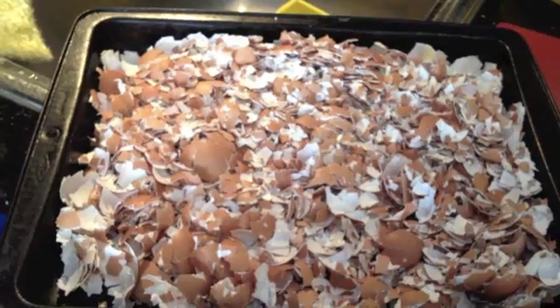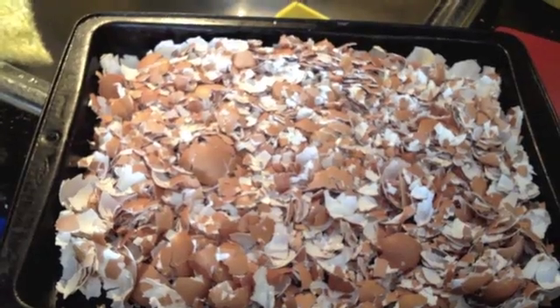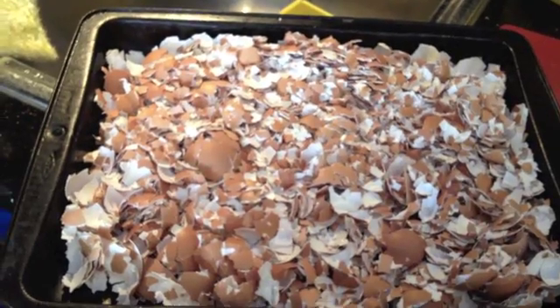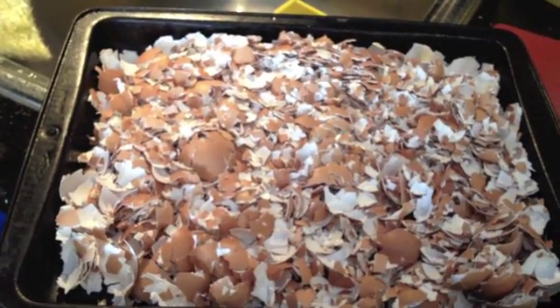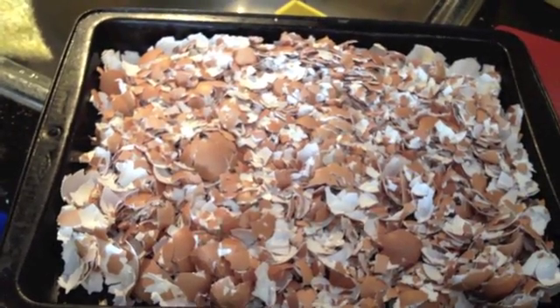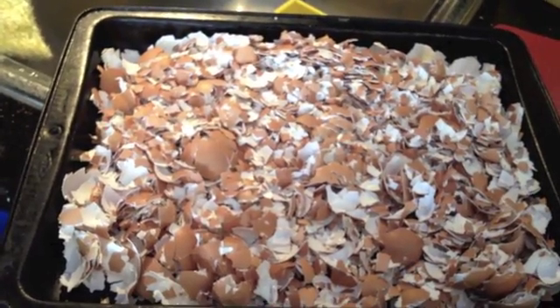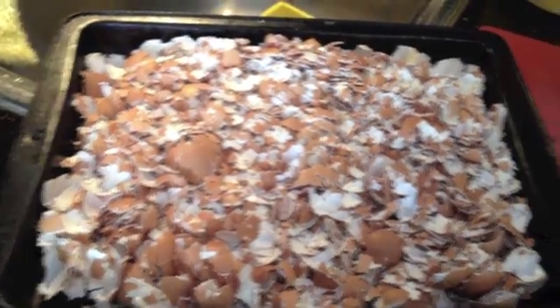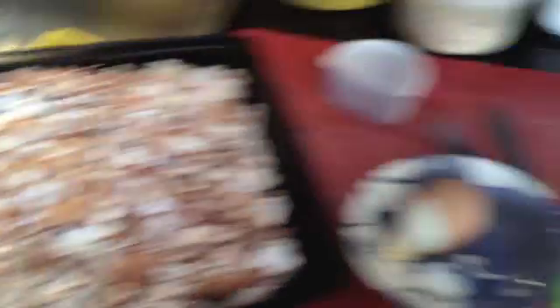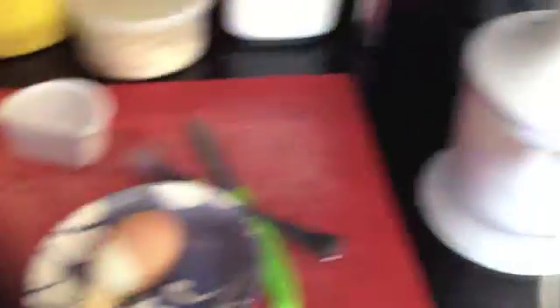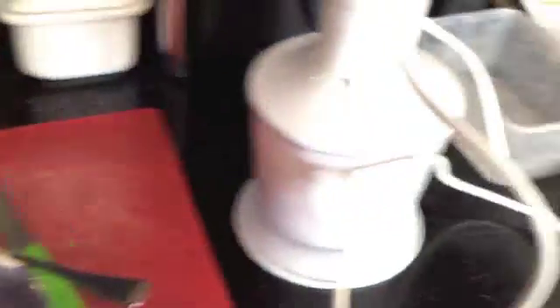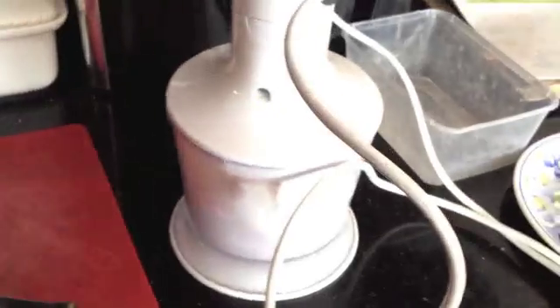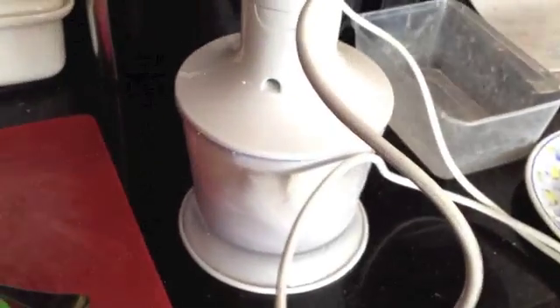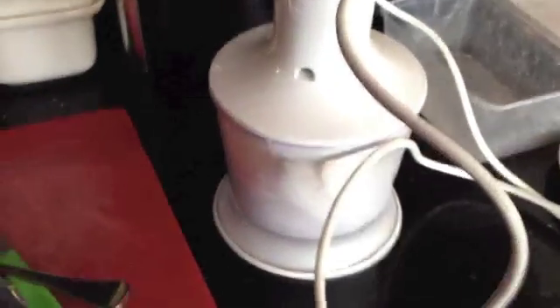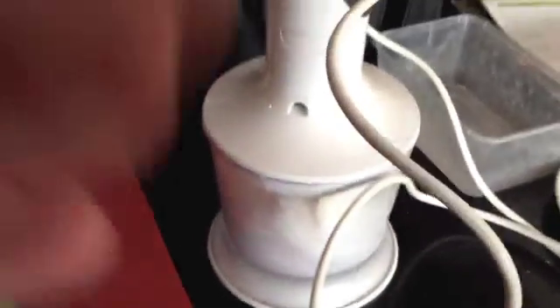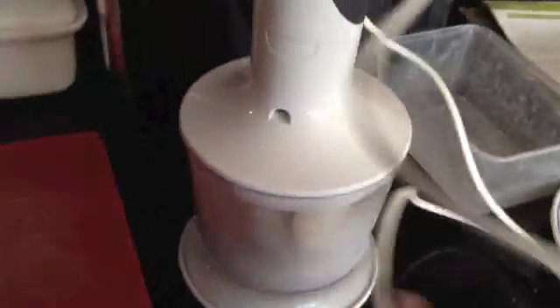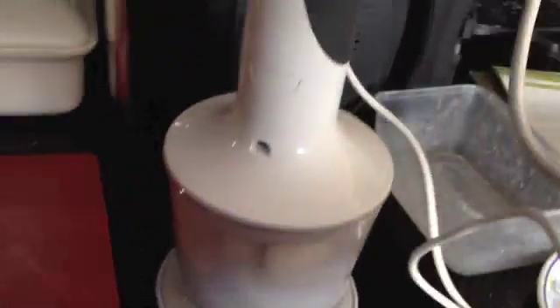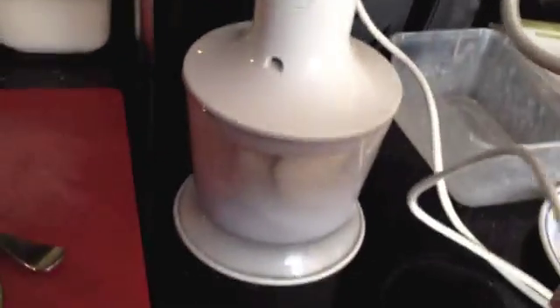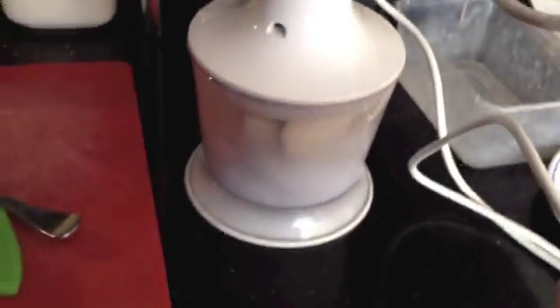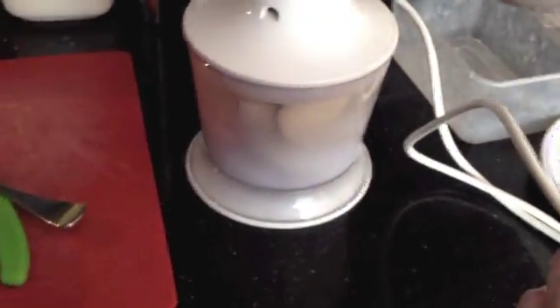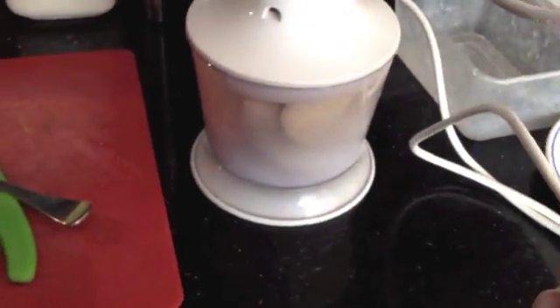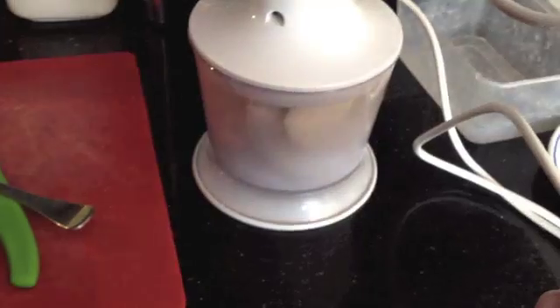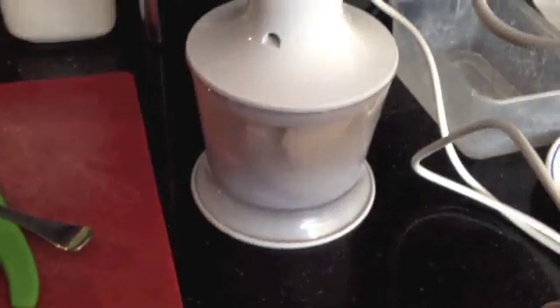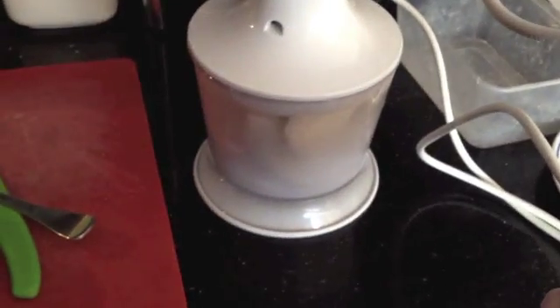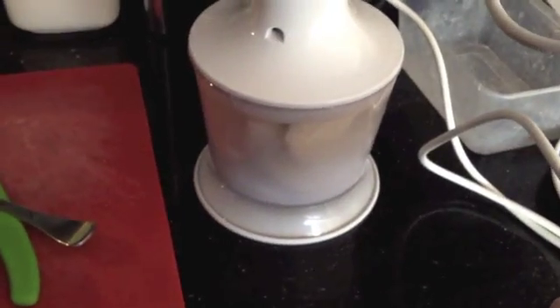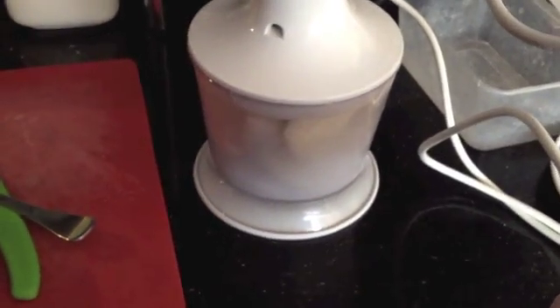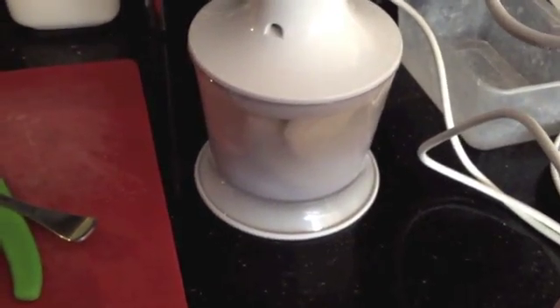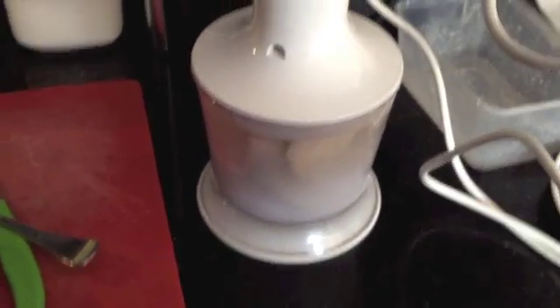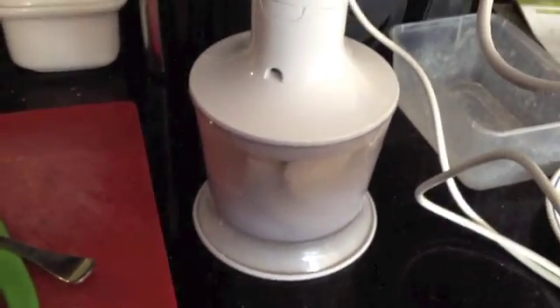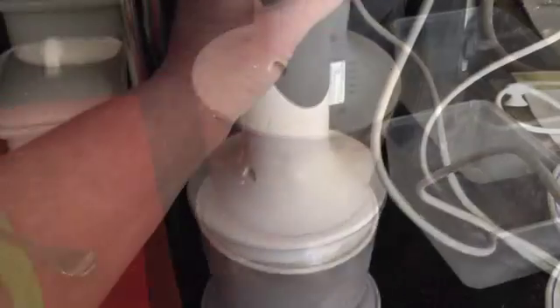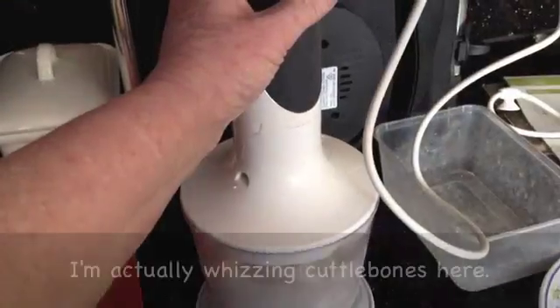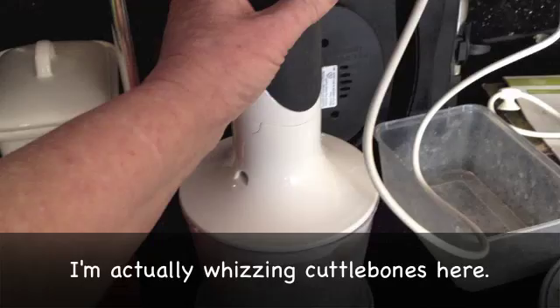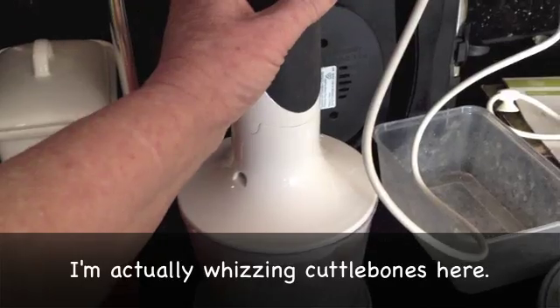Then transfer them to the pulveriser attachment of a stick blender — the coffee grinder attachment. Lots of noise.